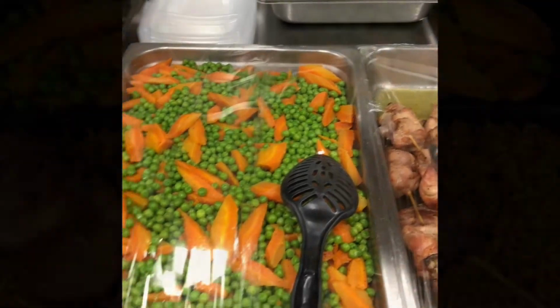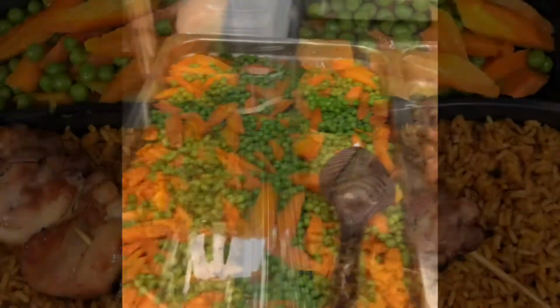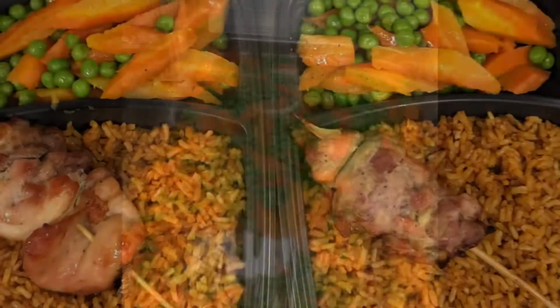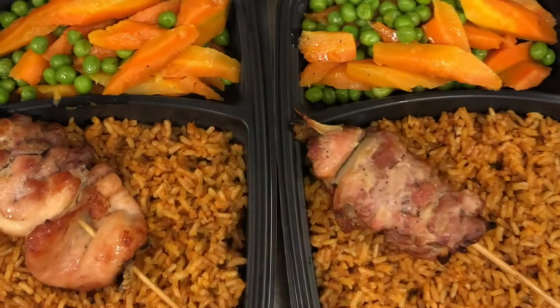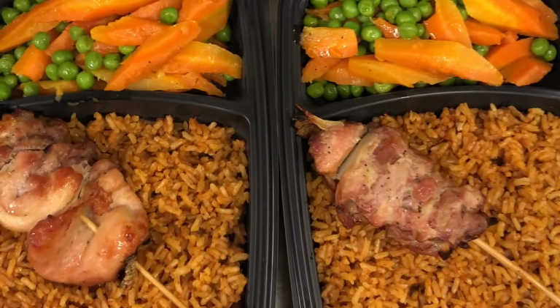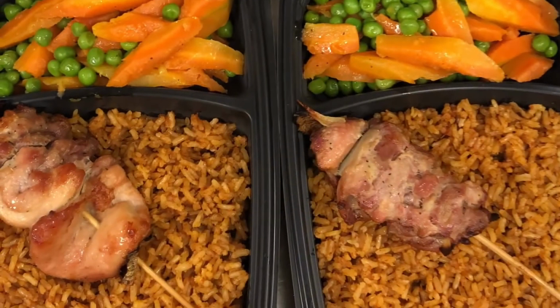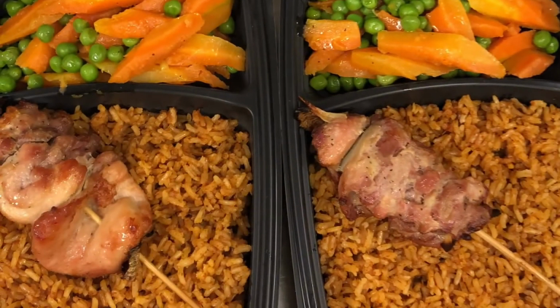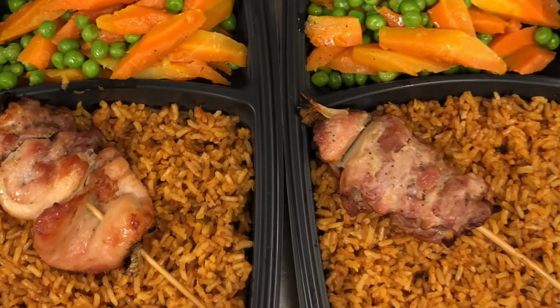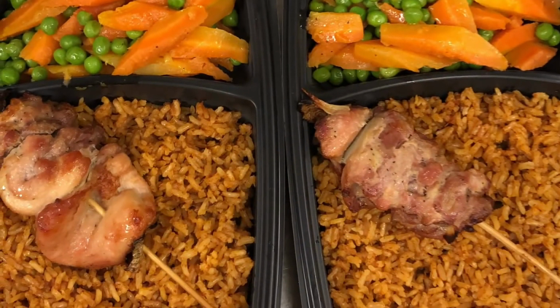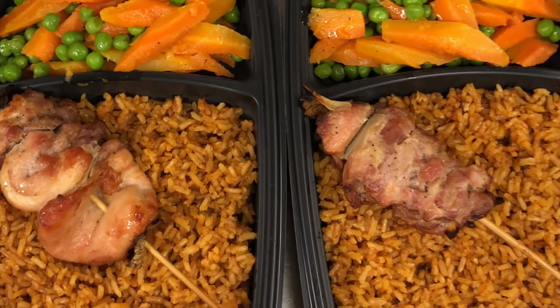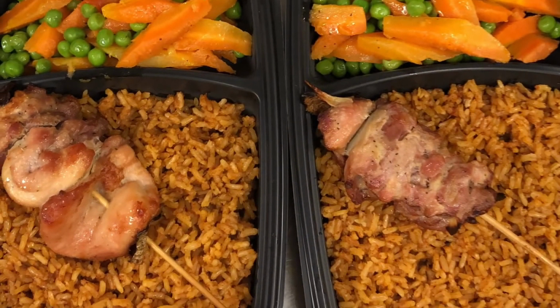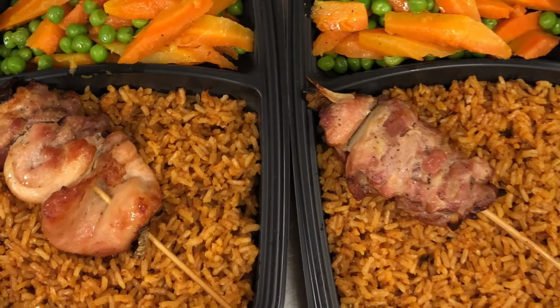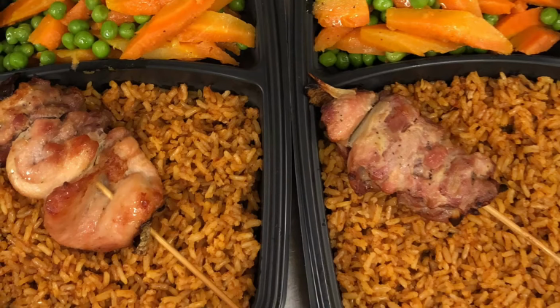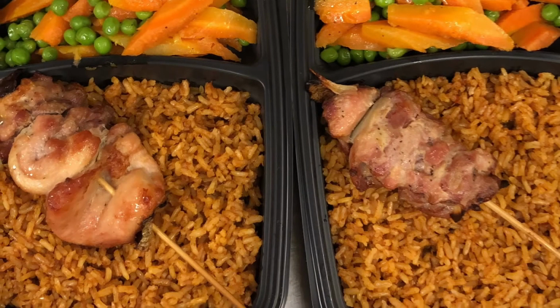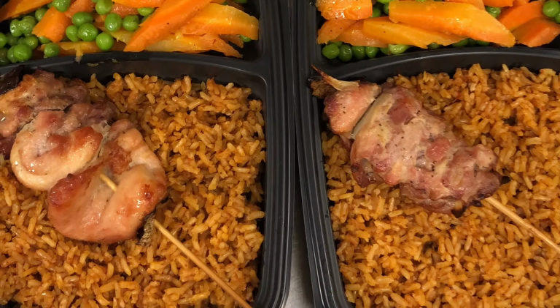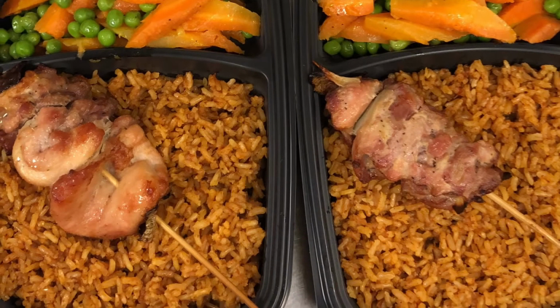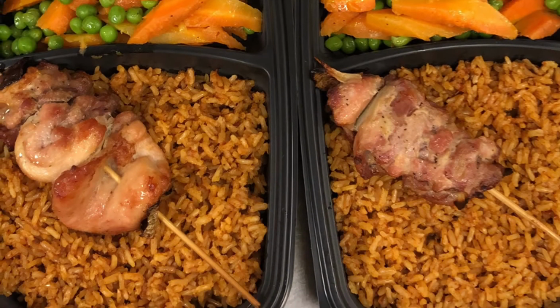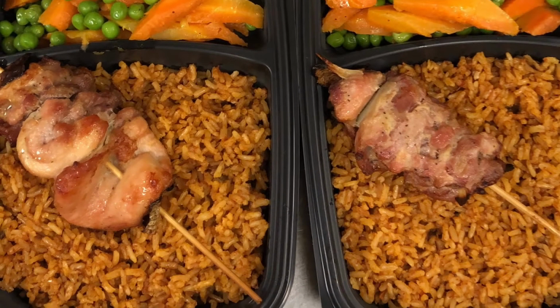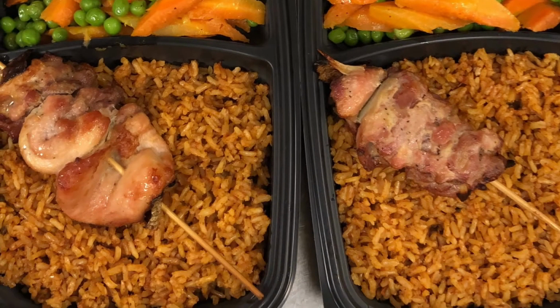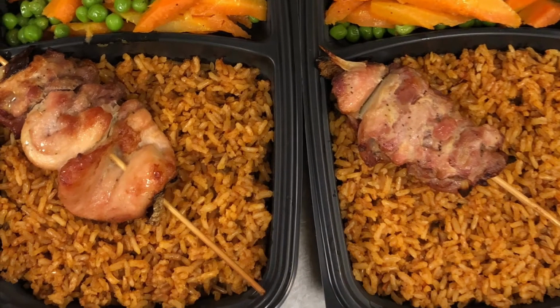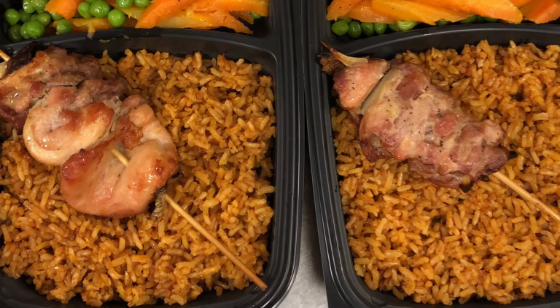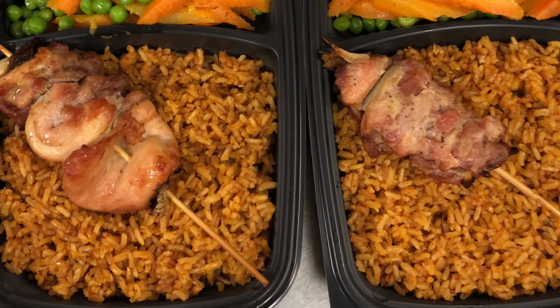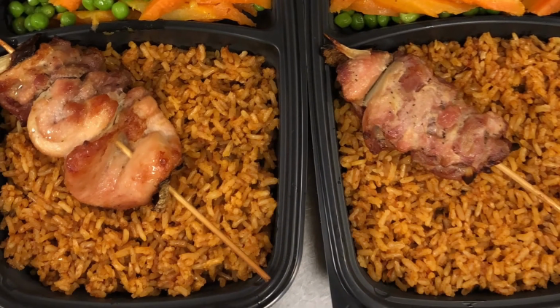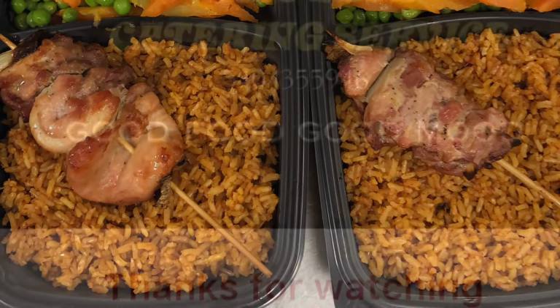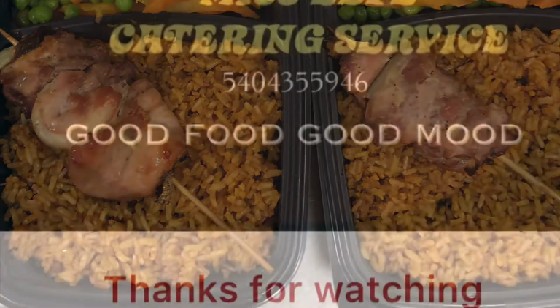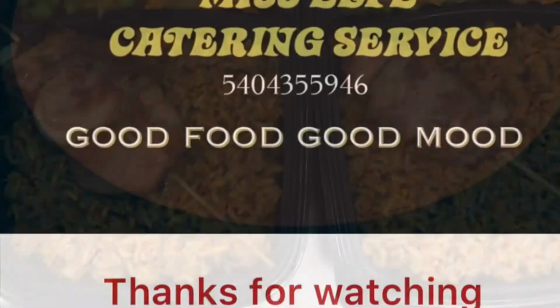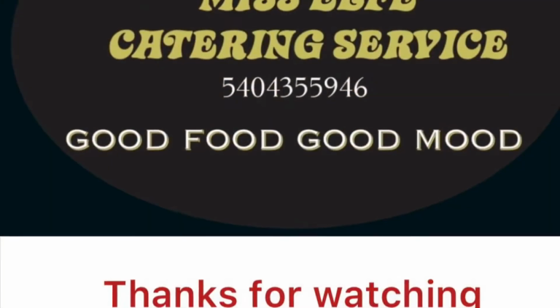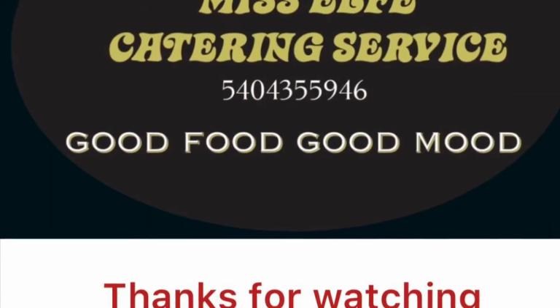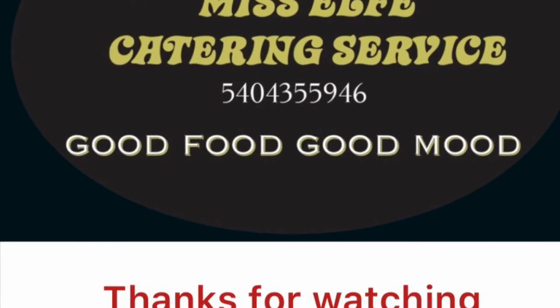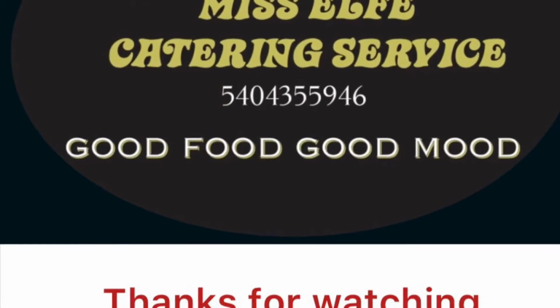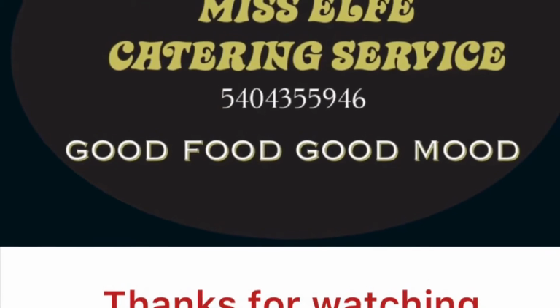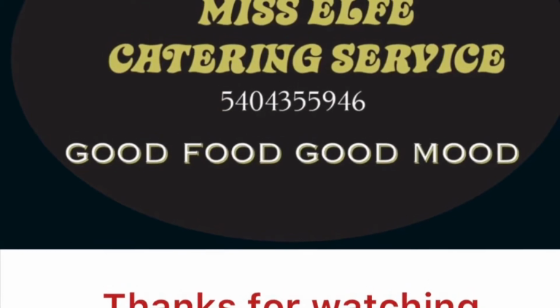Yum yum yum. Good food, good mood. Don't forget to share and subscribe to my channel. Thanks for watching.